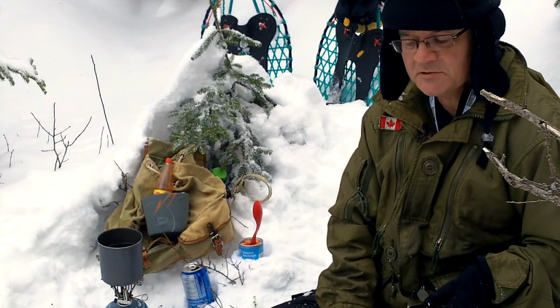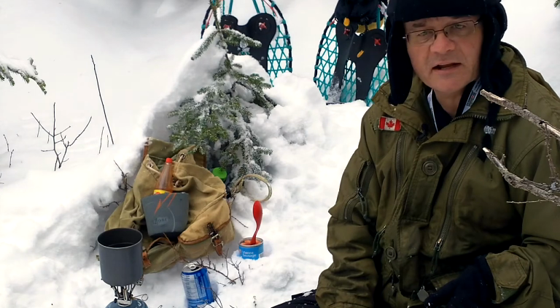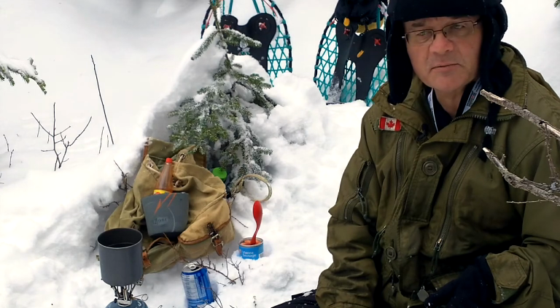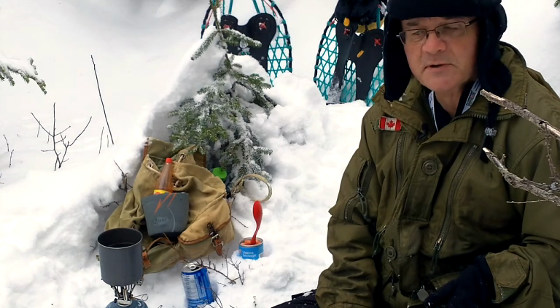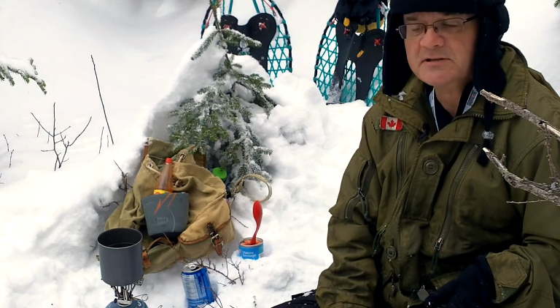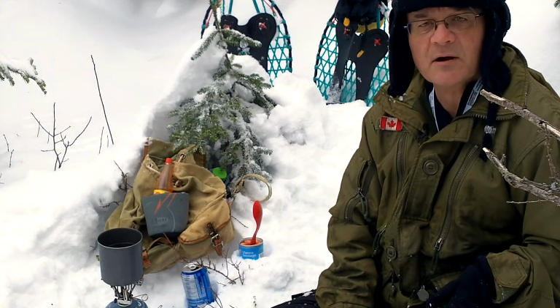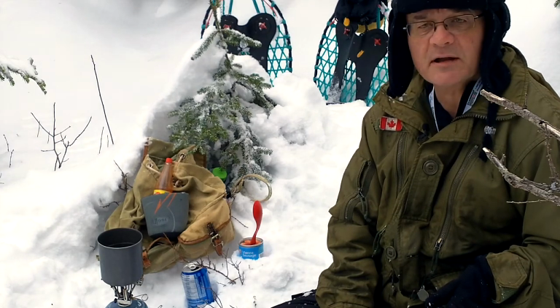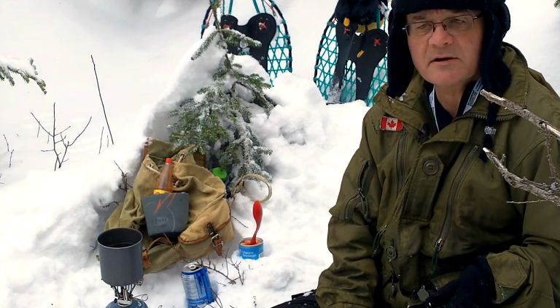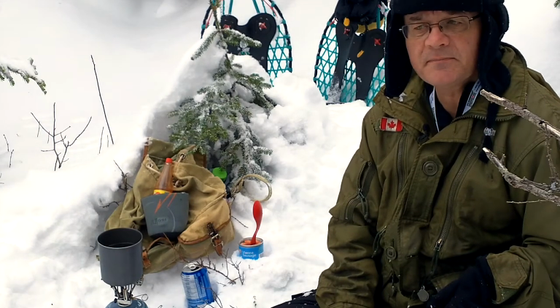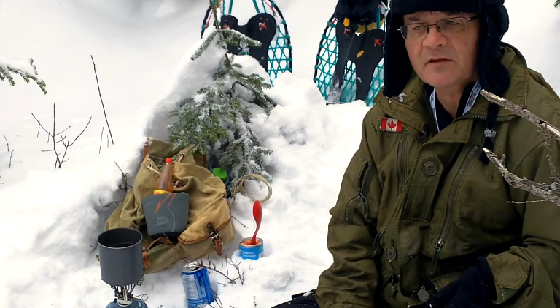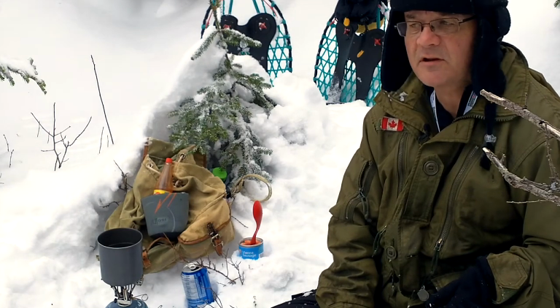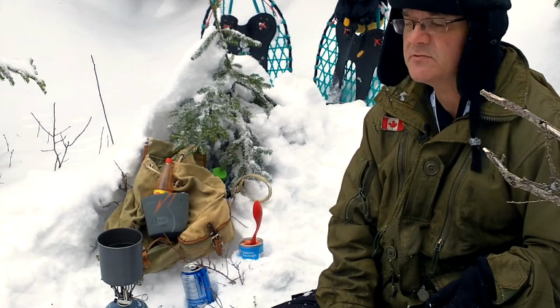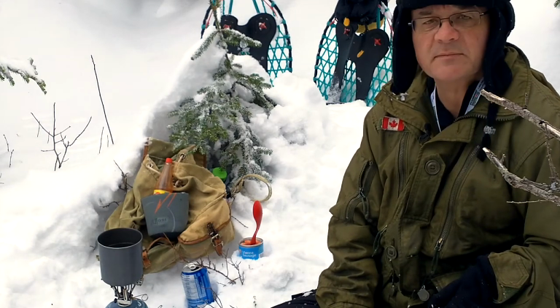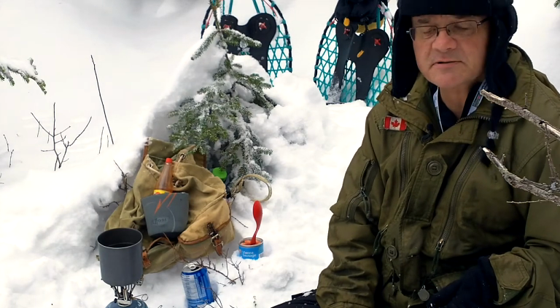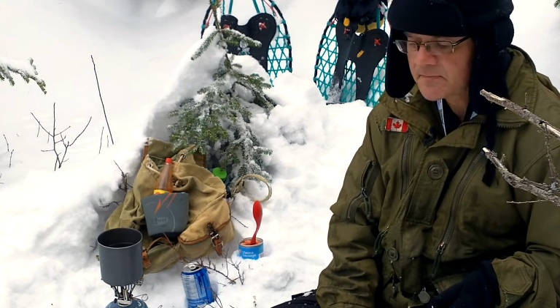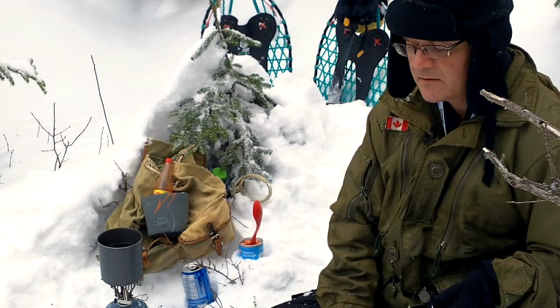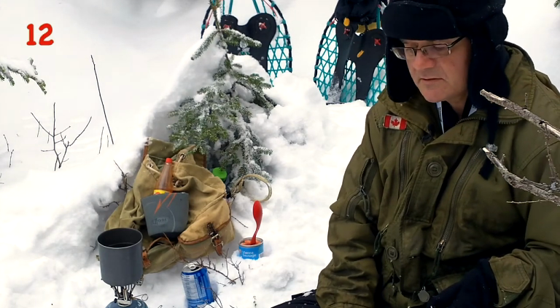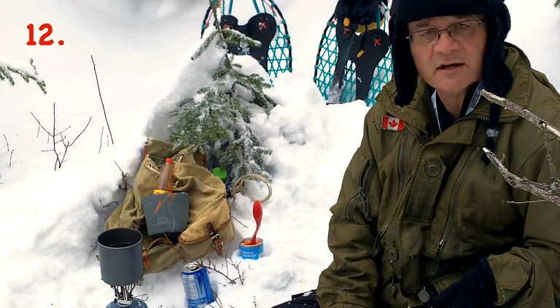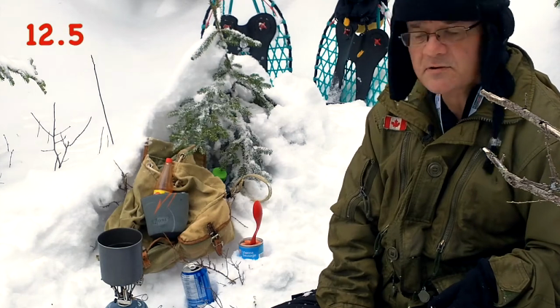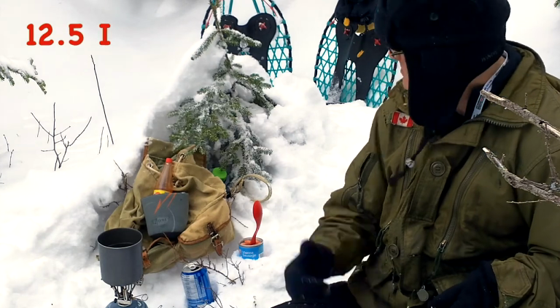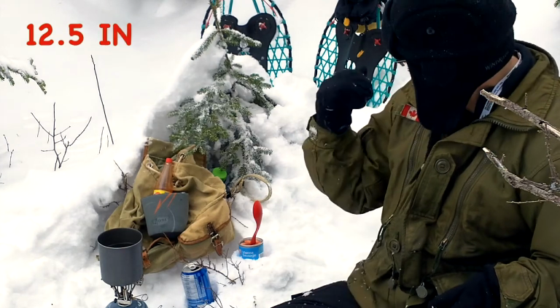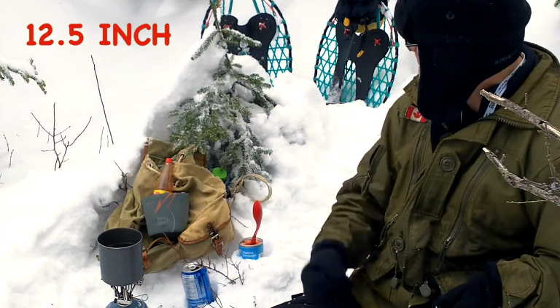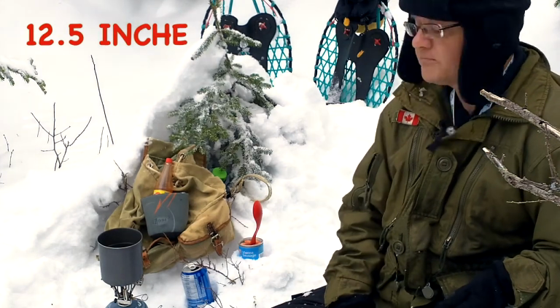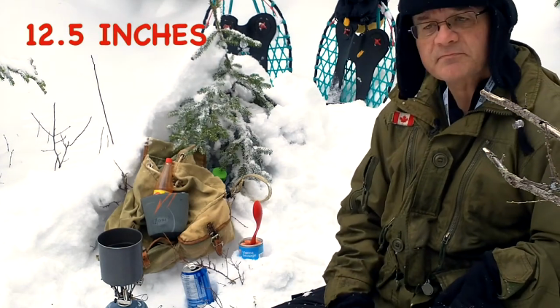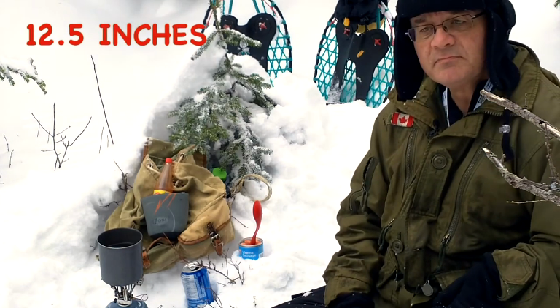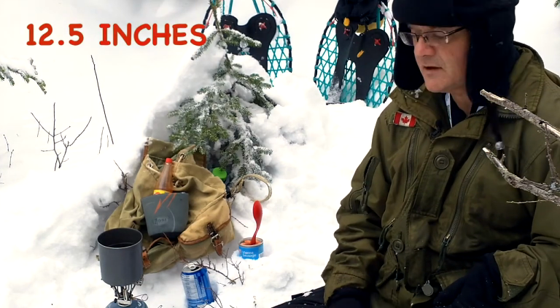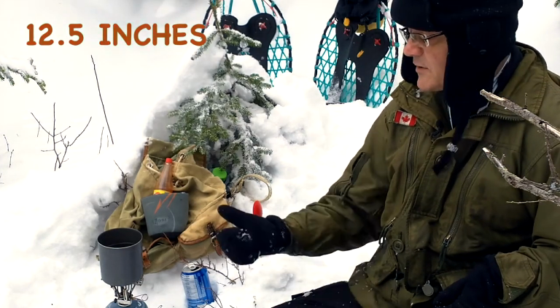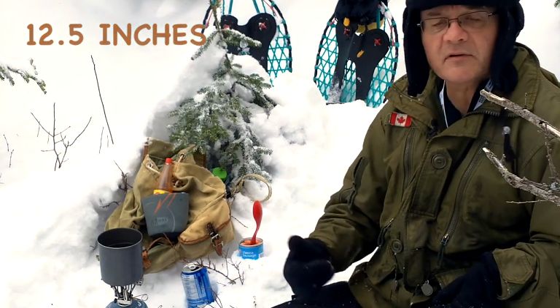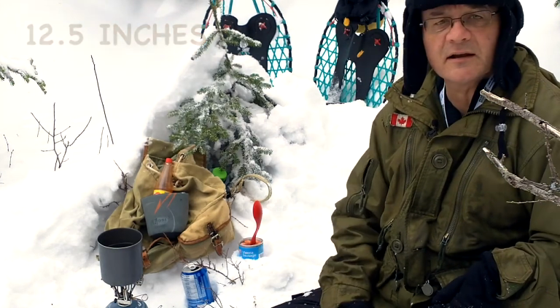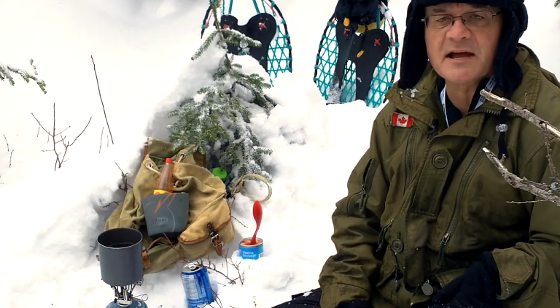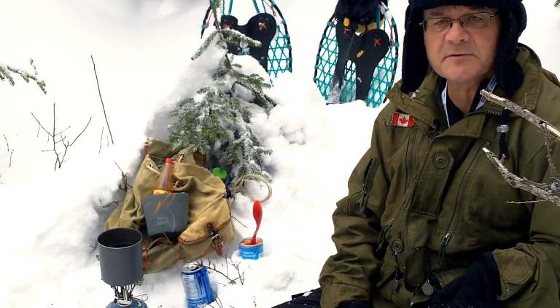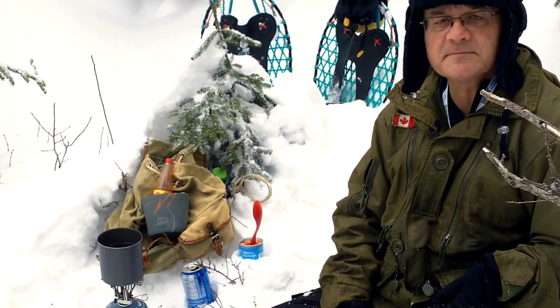It's a good day to get out in the woods. We had a bit of snow a couple of days ago — 32 centimeters. So I've got snowshoes, and I got to have a cup of tea and a little snack in the woods.